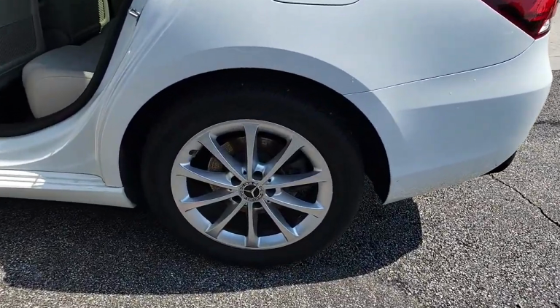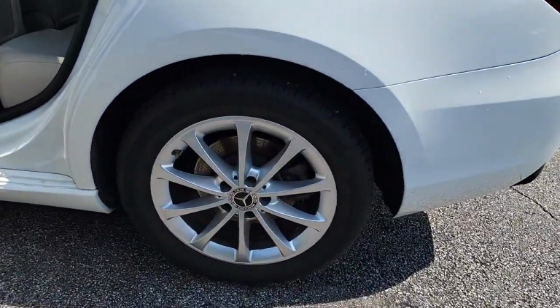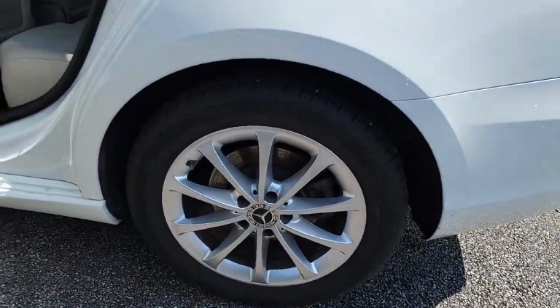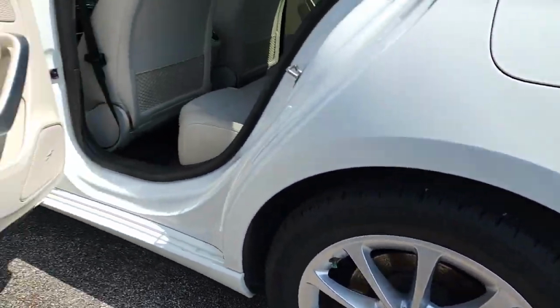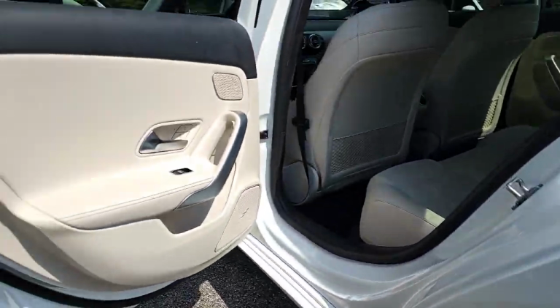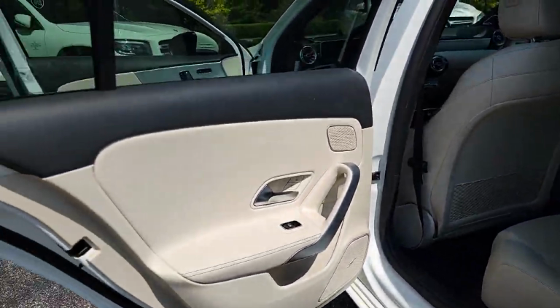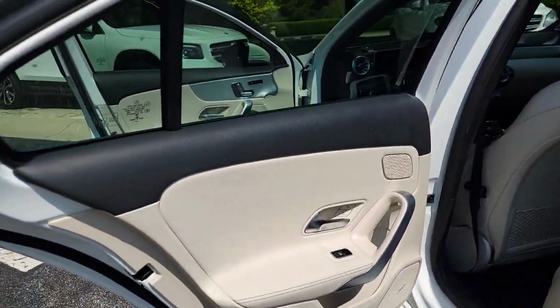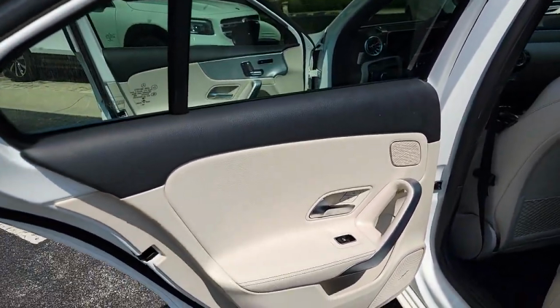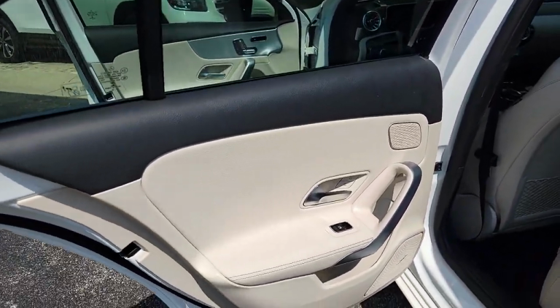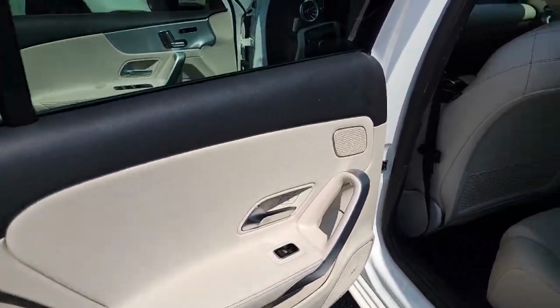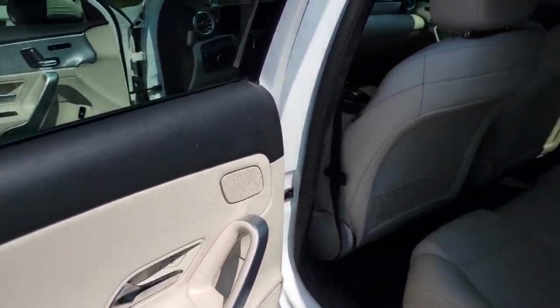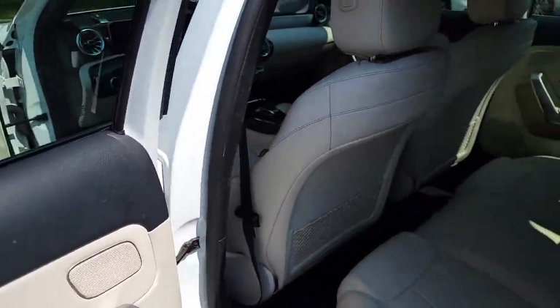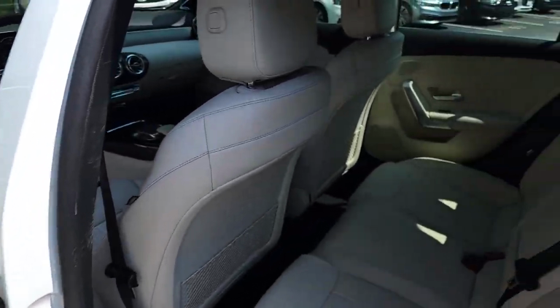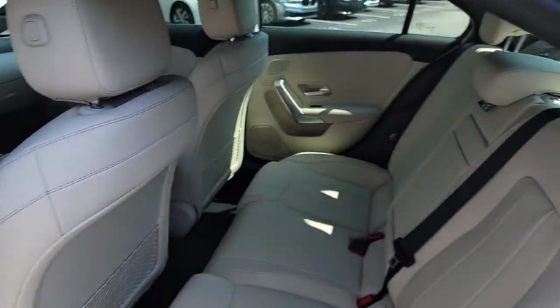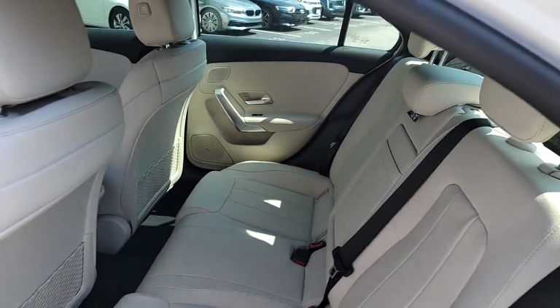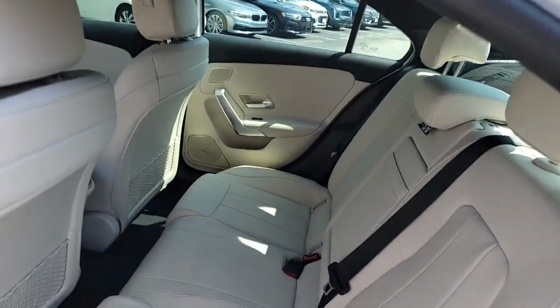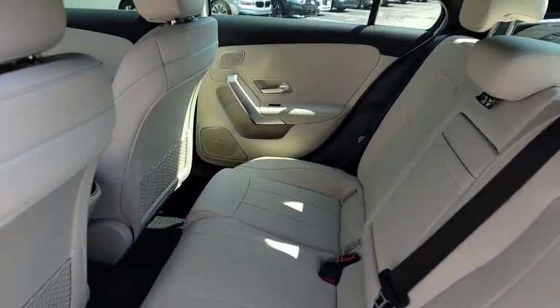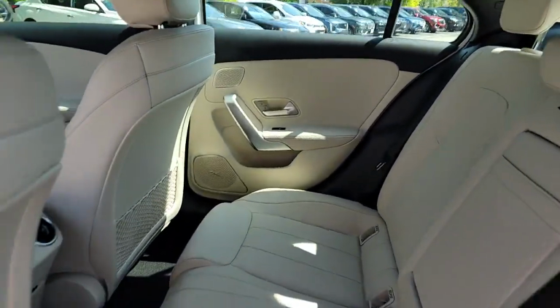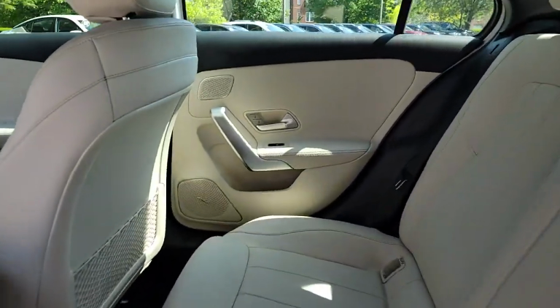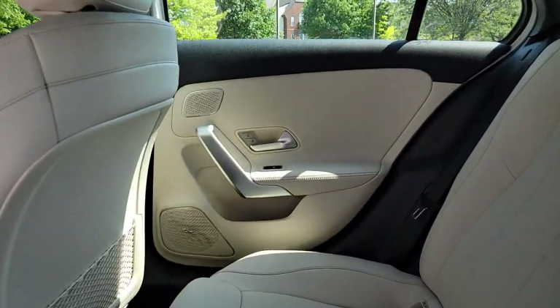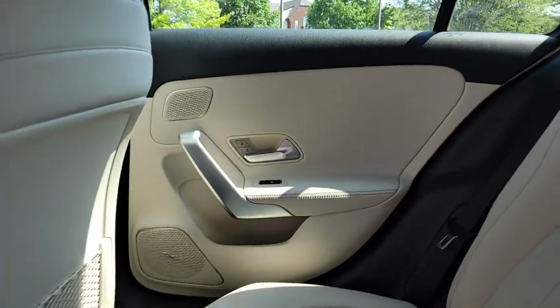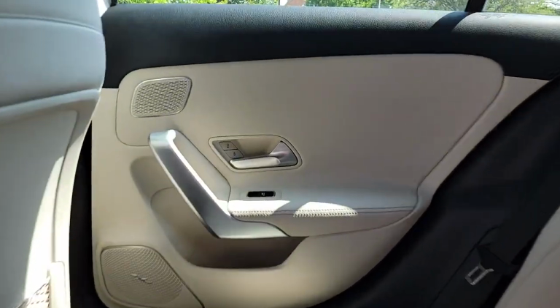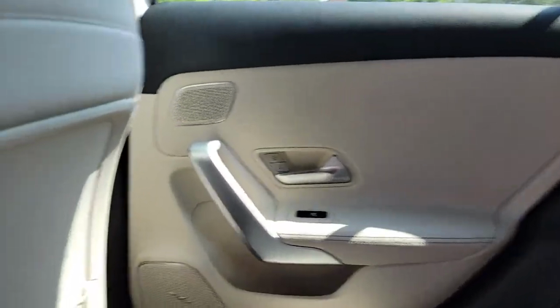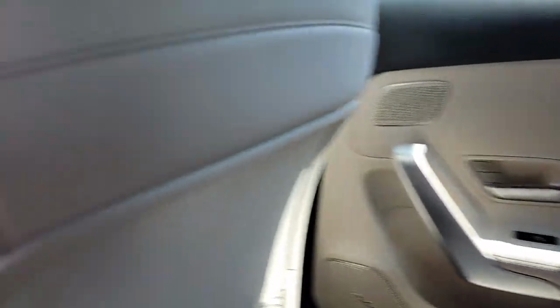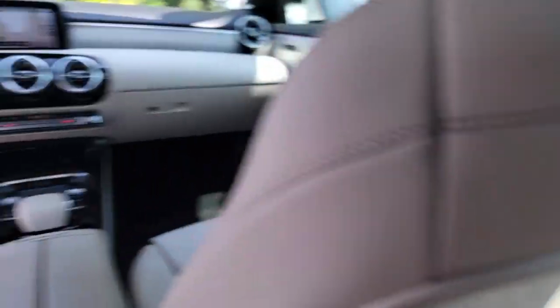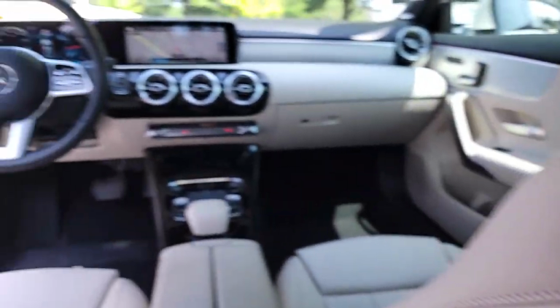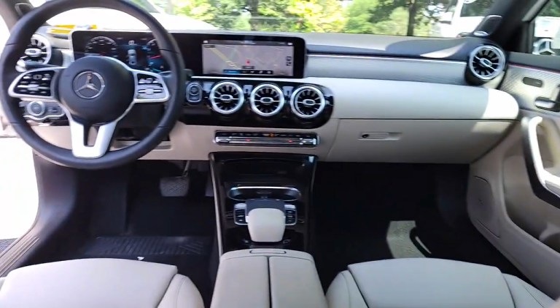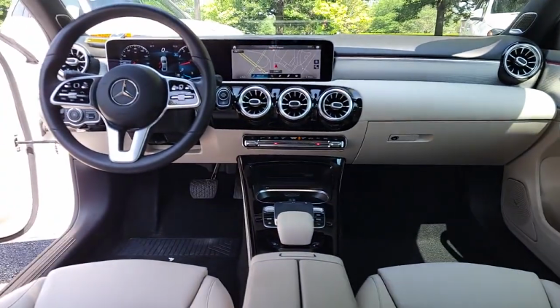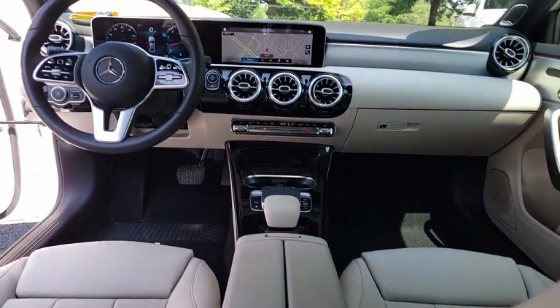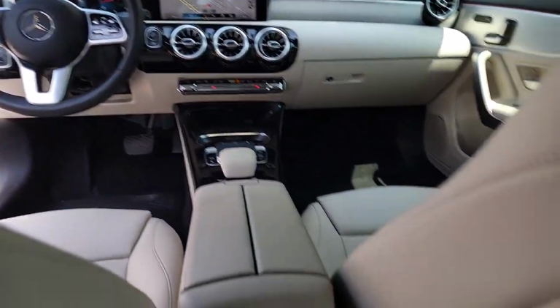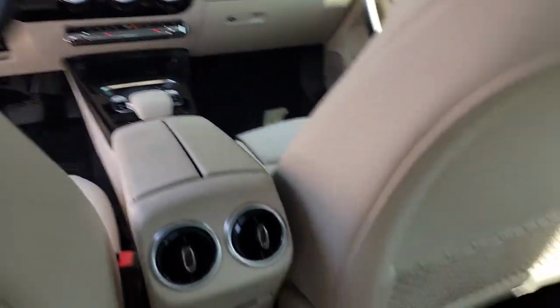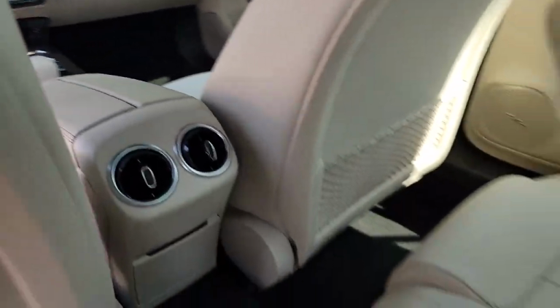A host of standard features and a spacious, comfortable cabin add refined luxury to every journey. The following are some of this vehicle's highlighted options: panoramic roof,